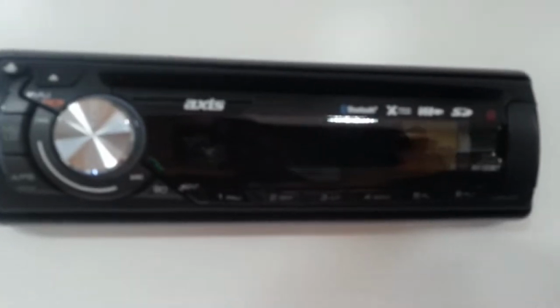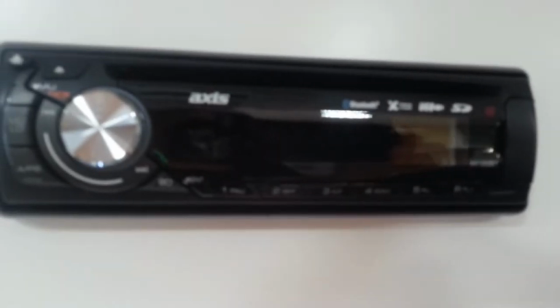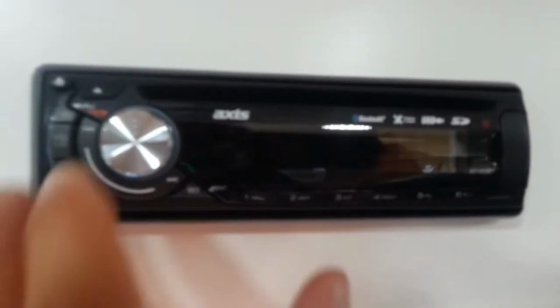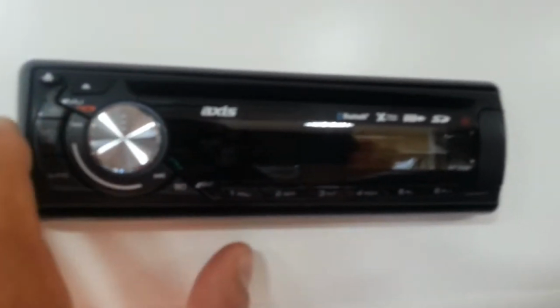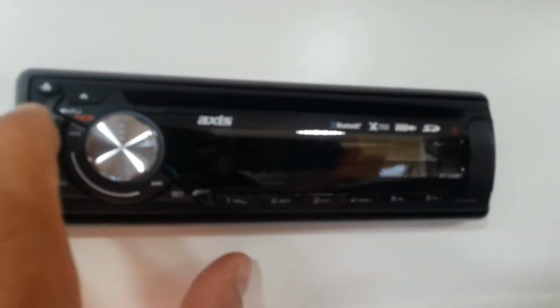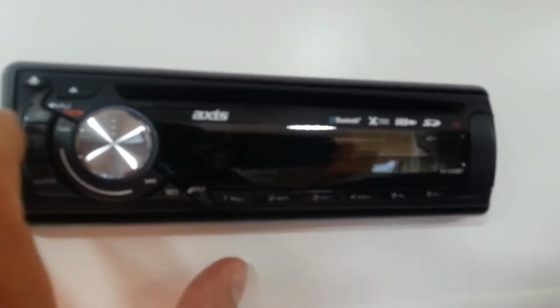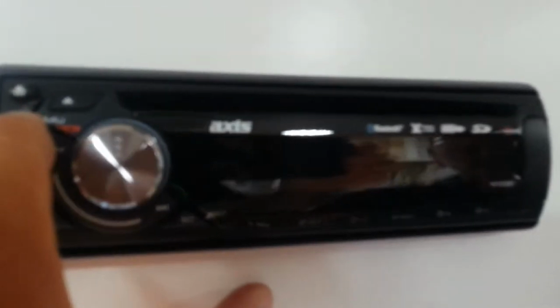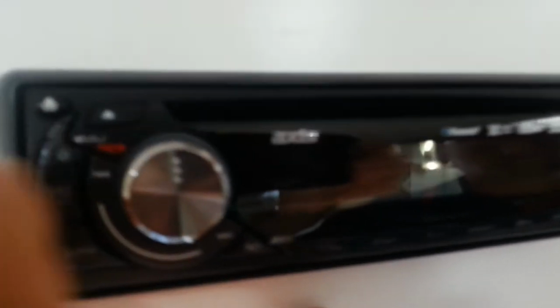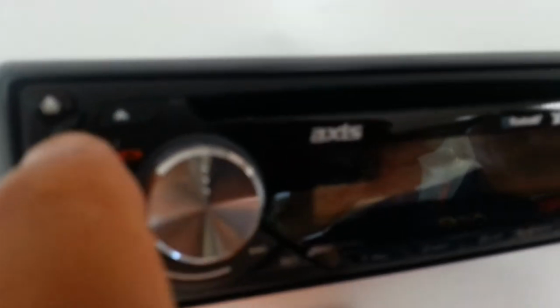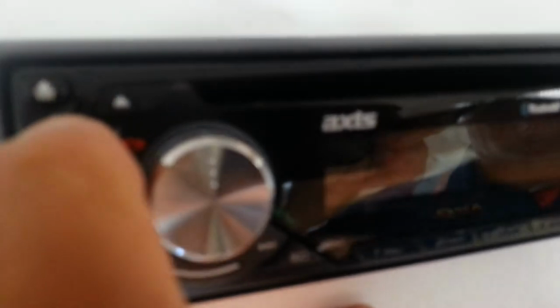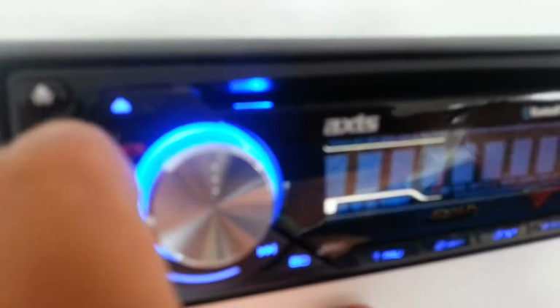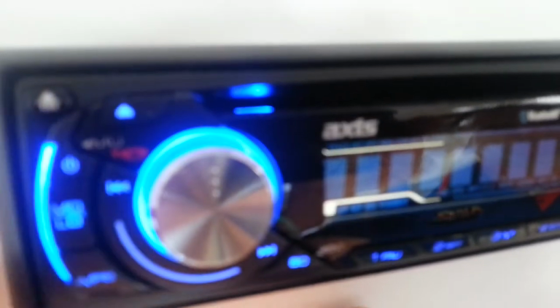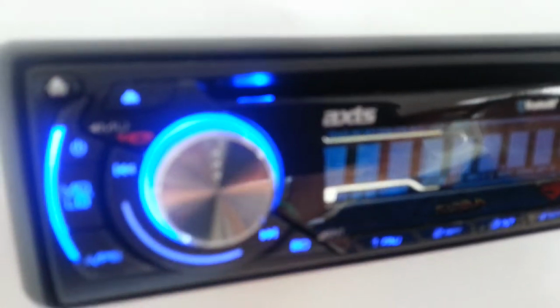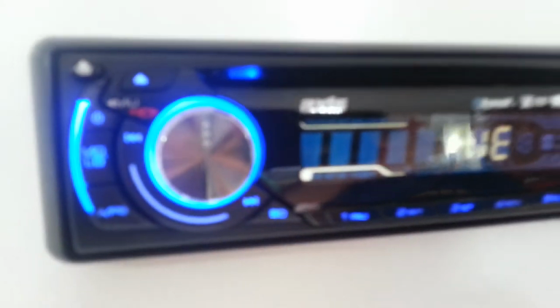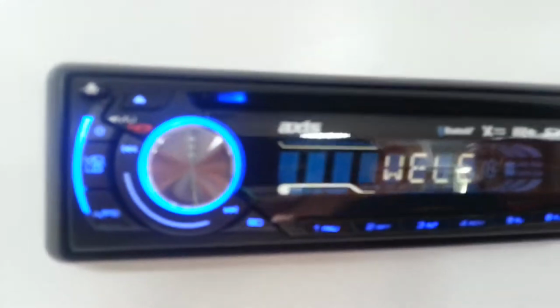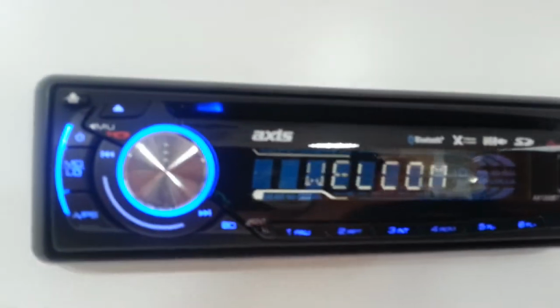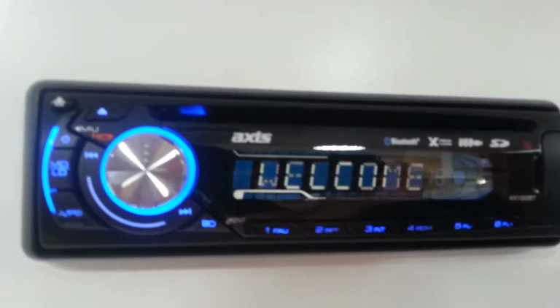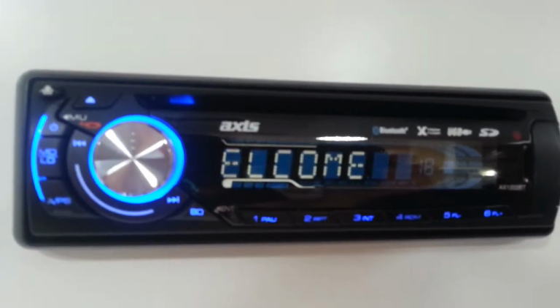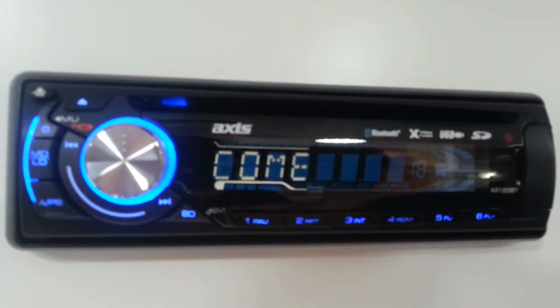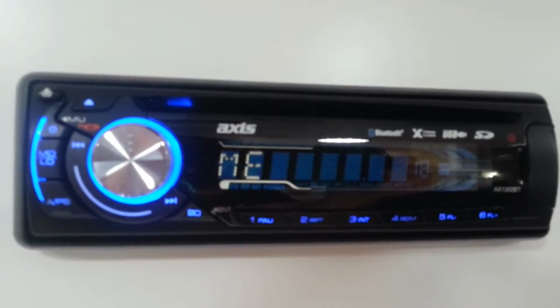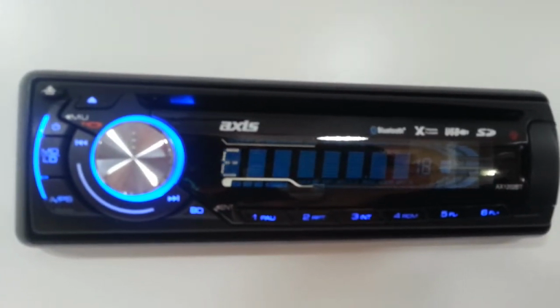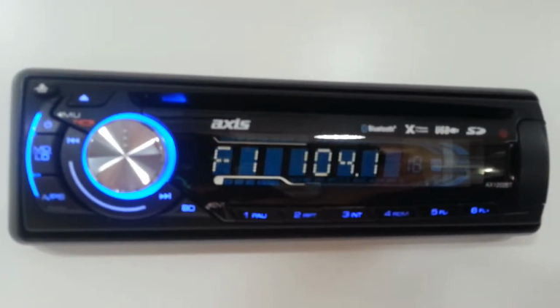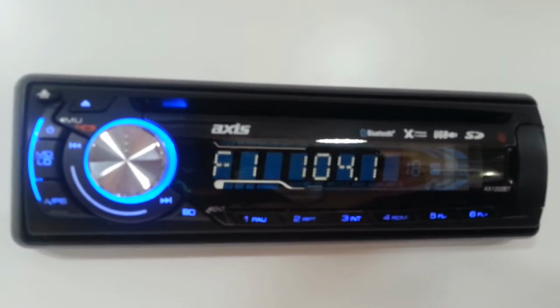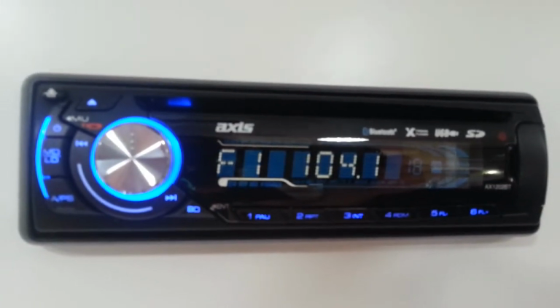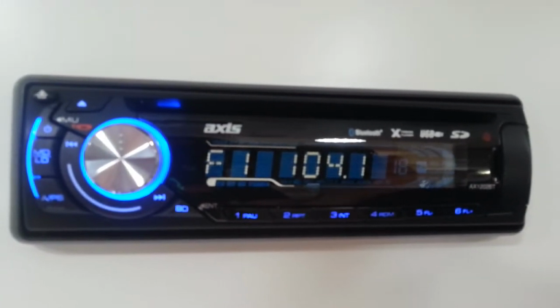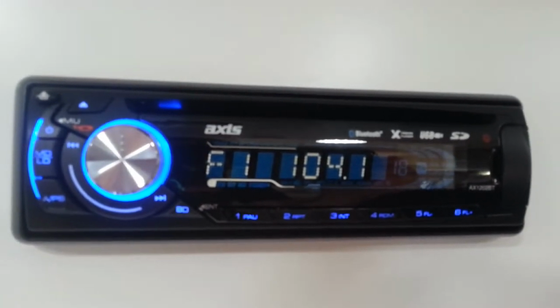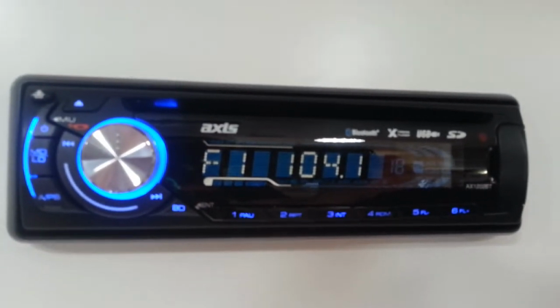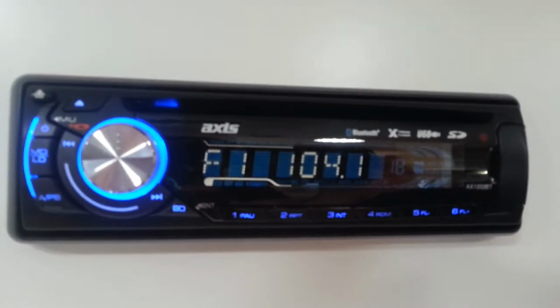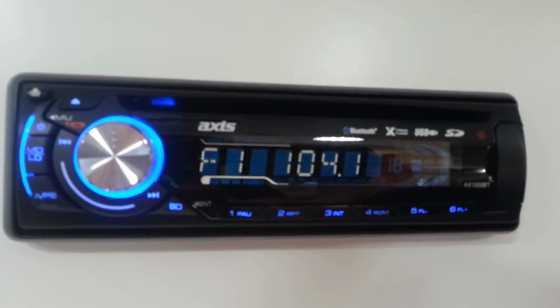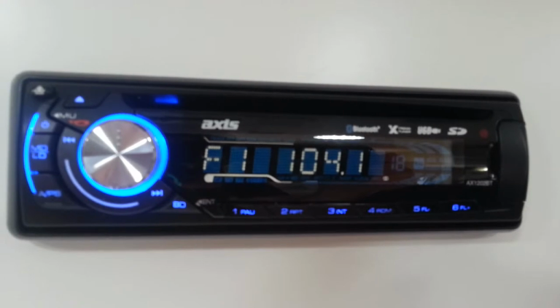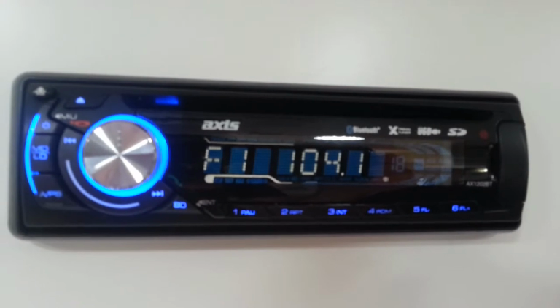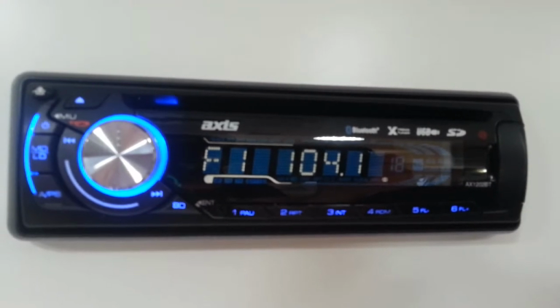AM FM radio by AXIS. To simply turn the radio on, we push this little button here. It comes on with a welcome sign indicating that the unit is powered up and it selects a channel.